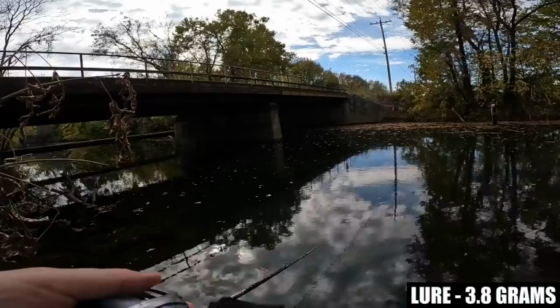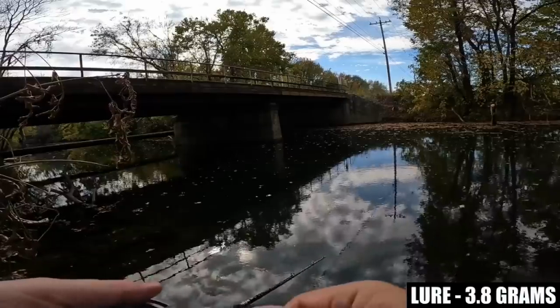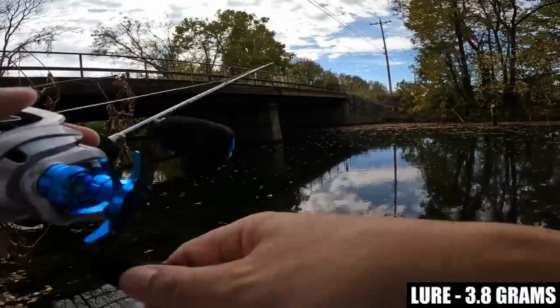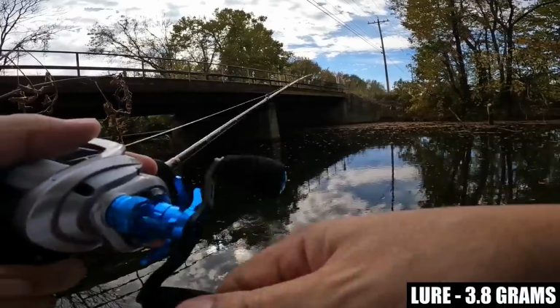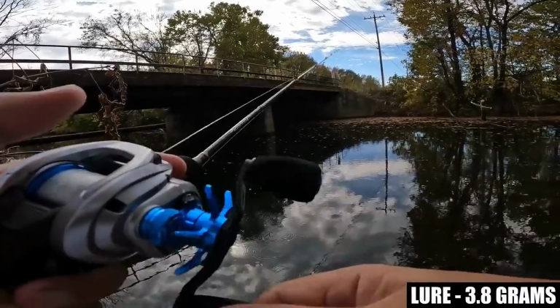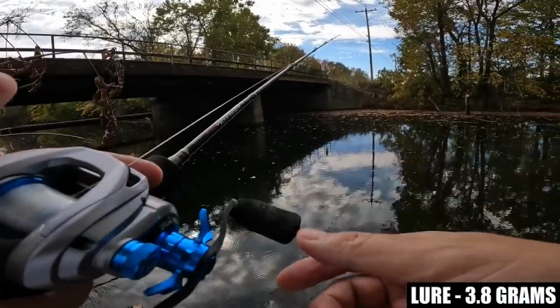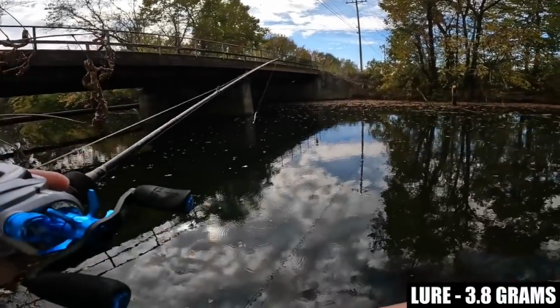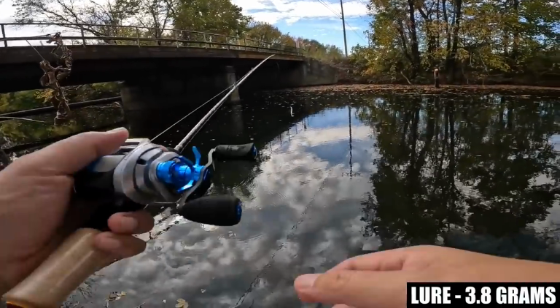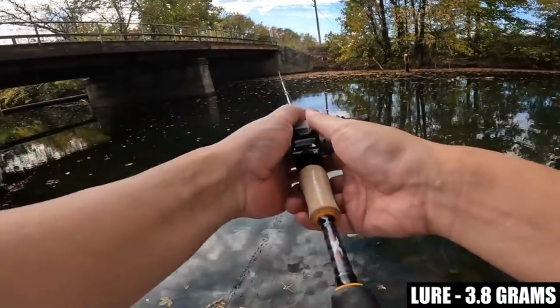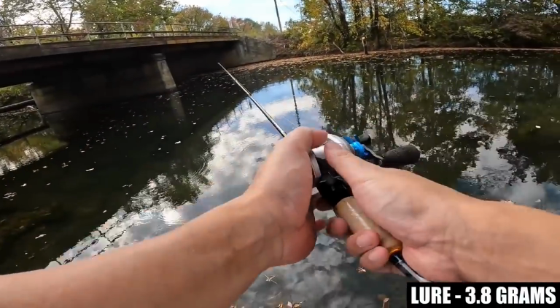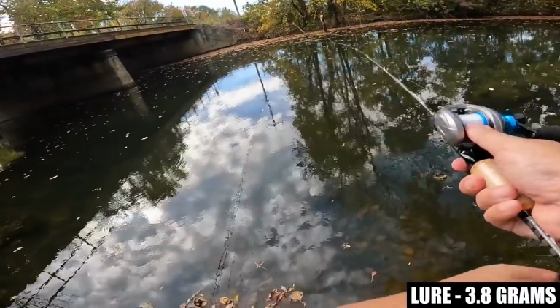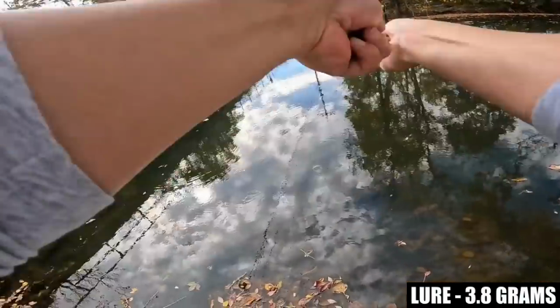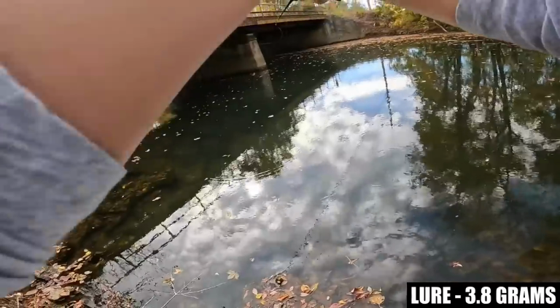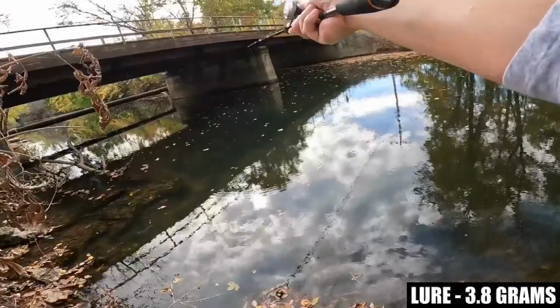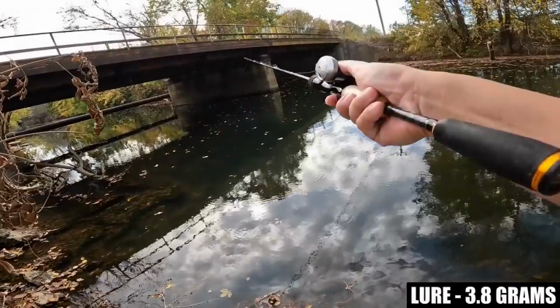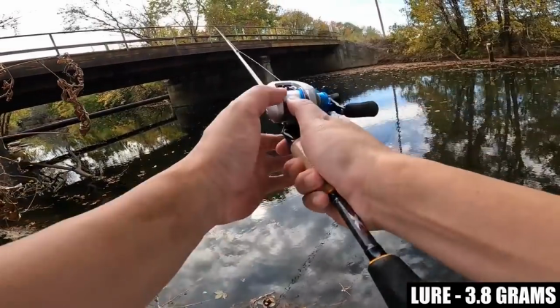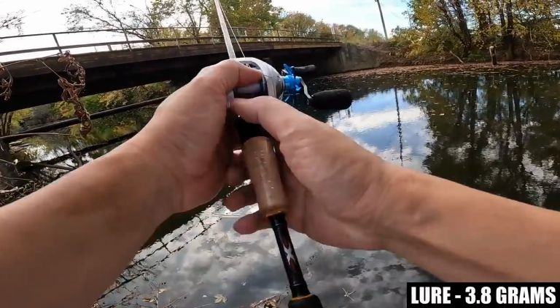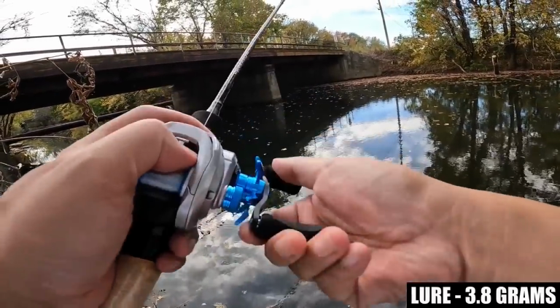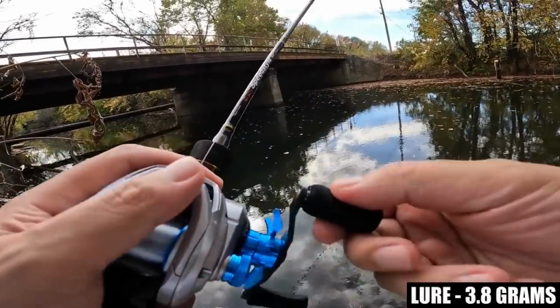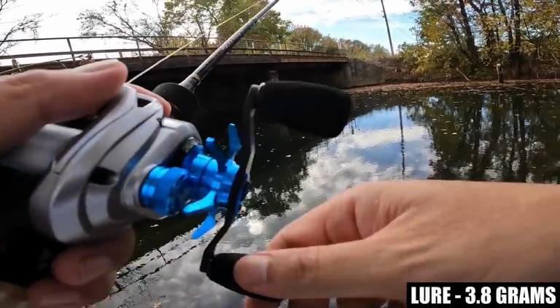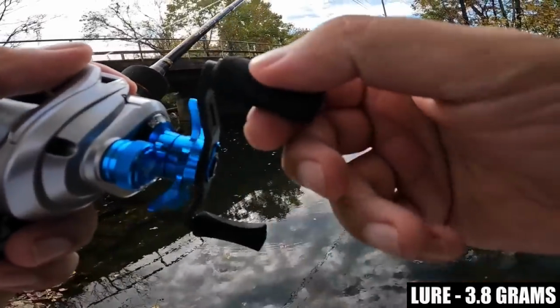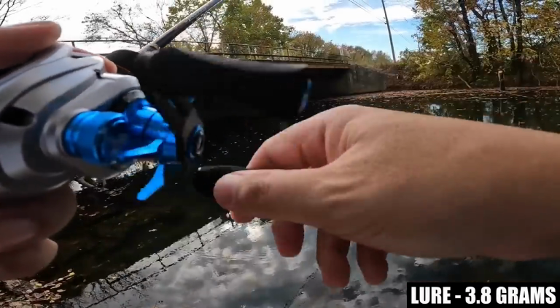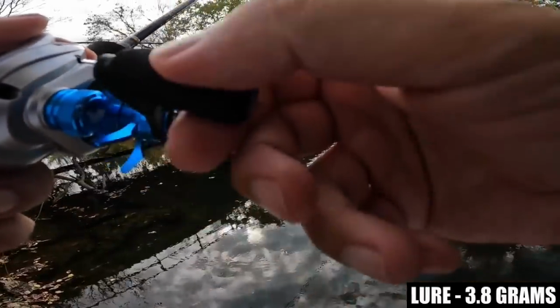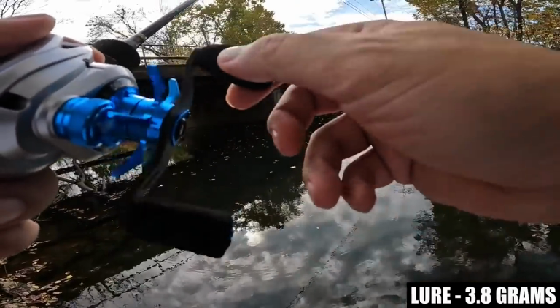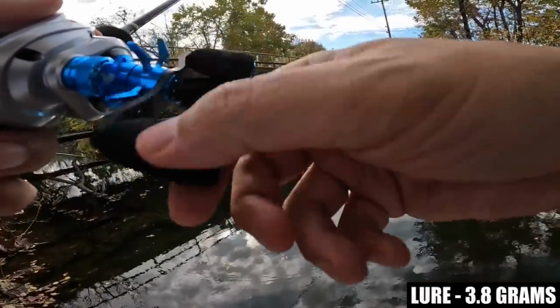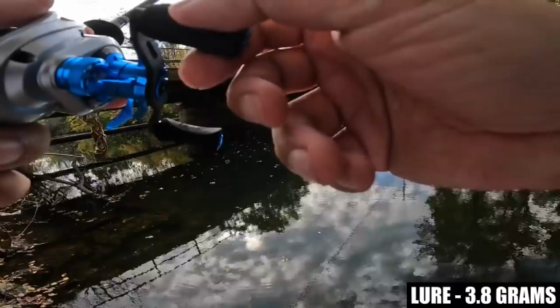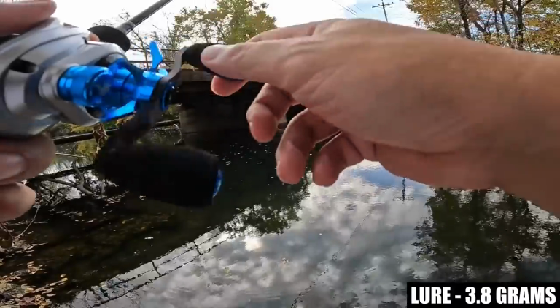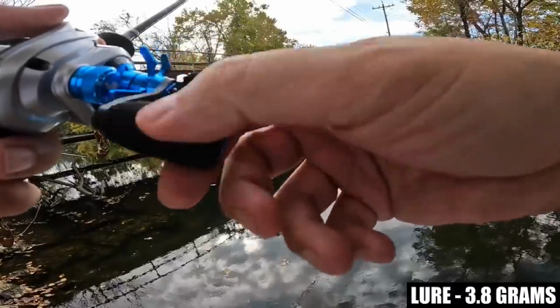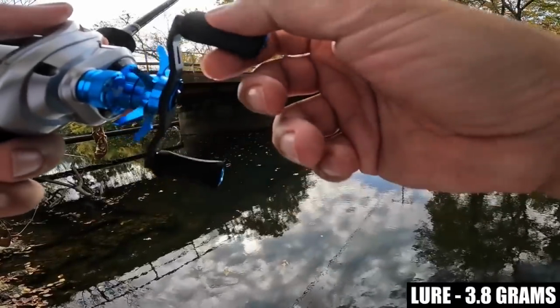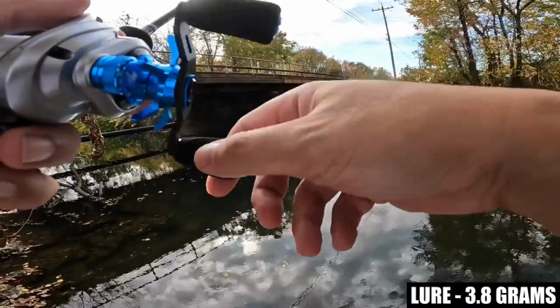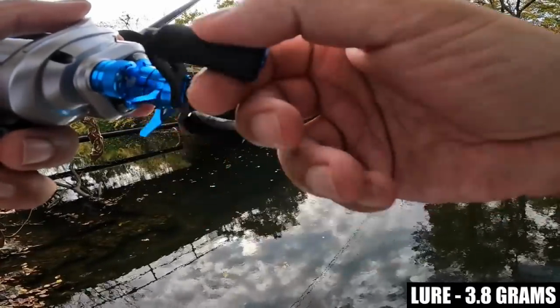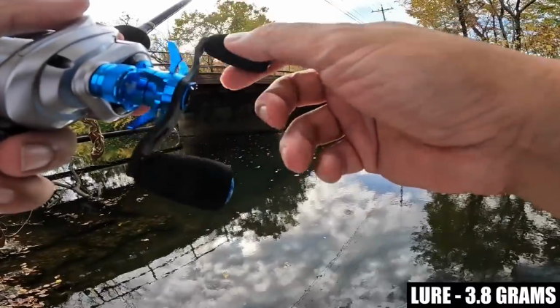The true test is how low can a reel comfortably go. After I reel this in I'm going to switch over to a super lightweight lure and we're going to find out.